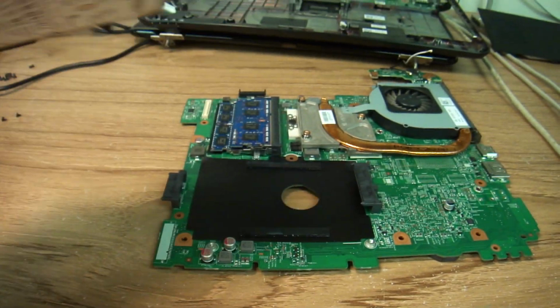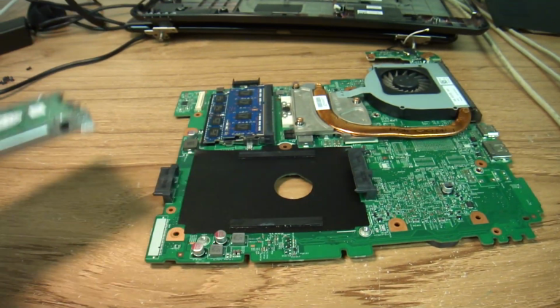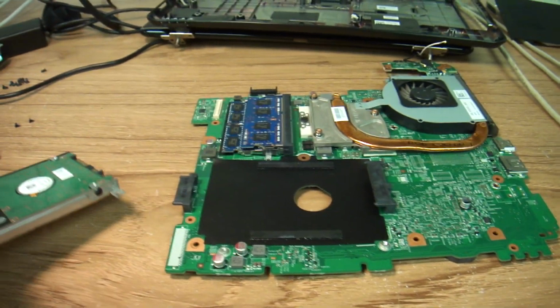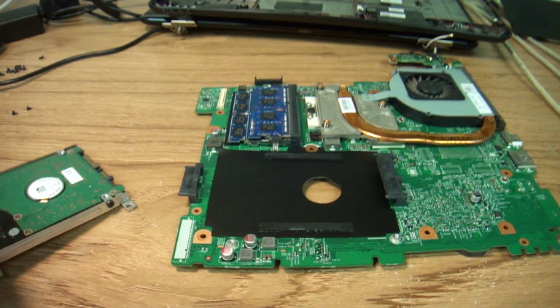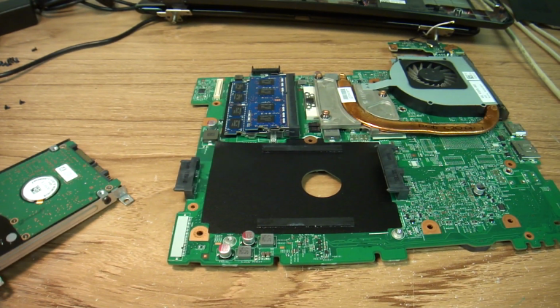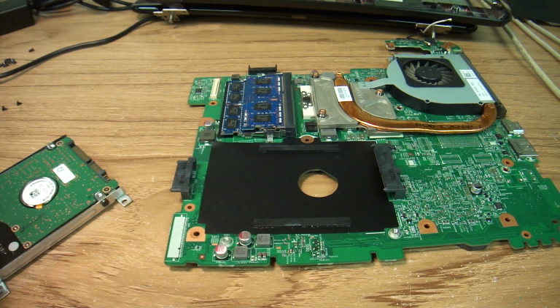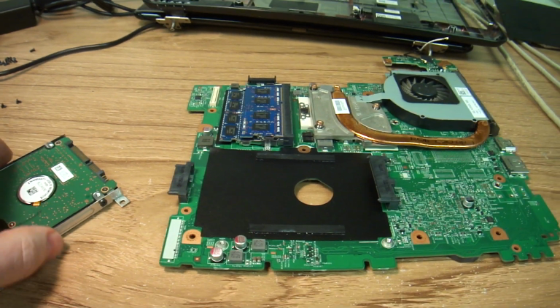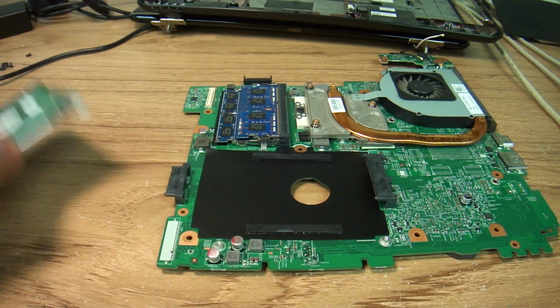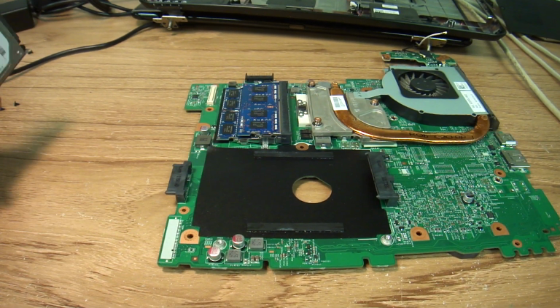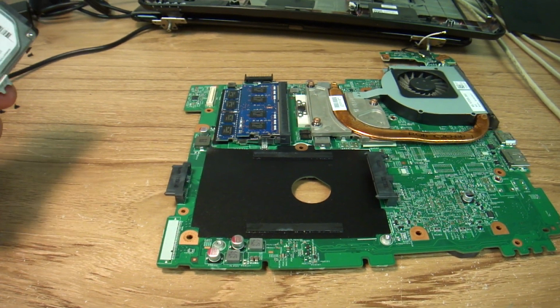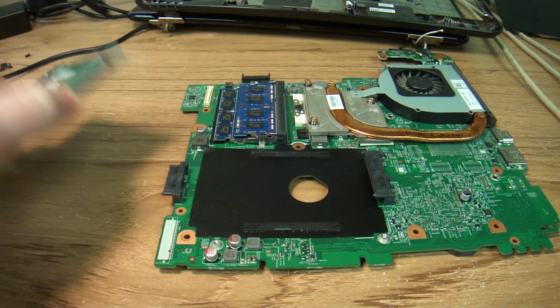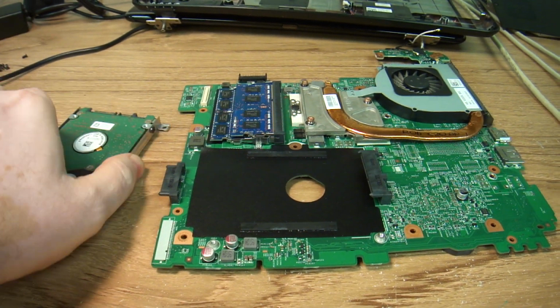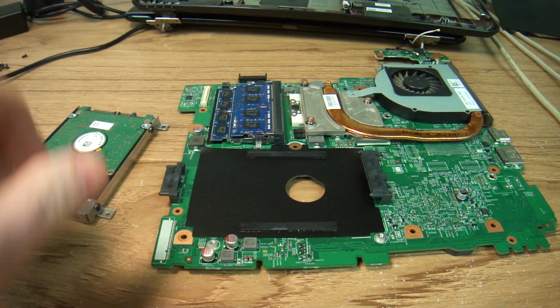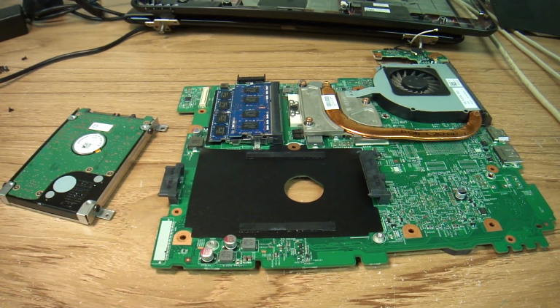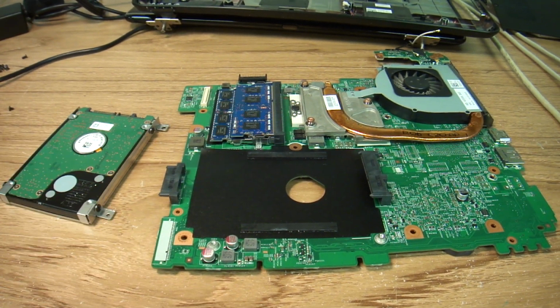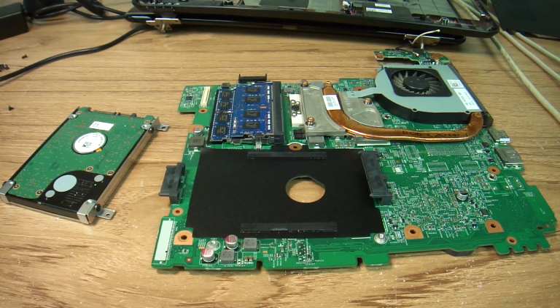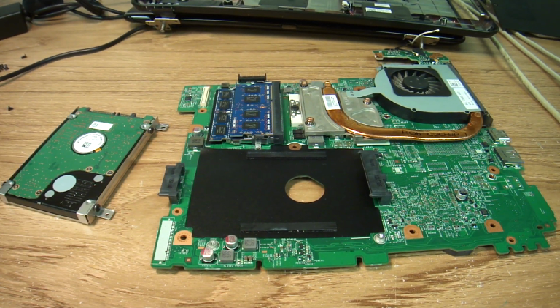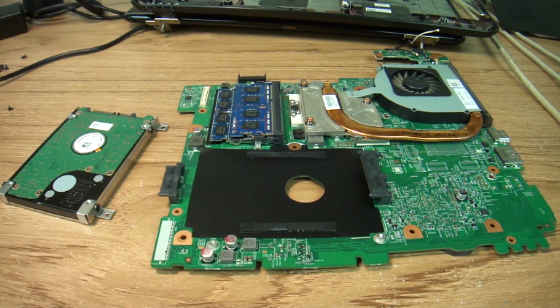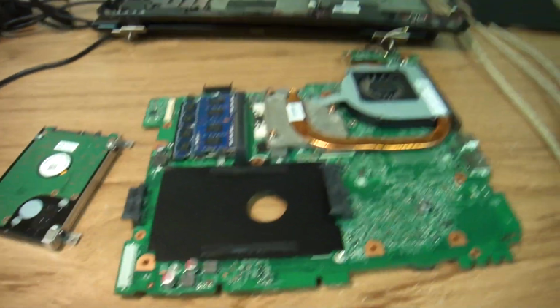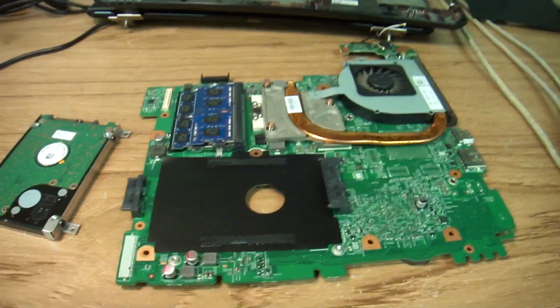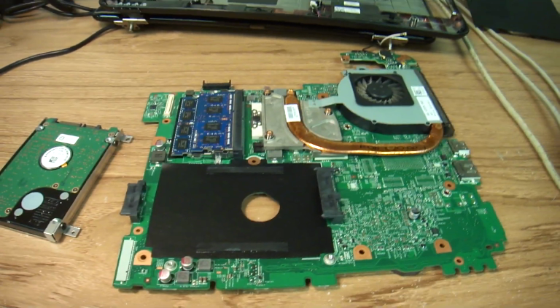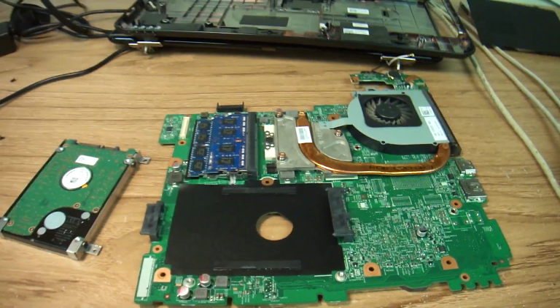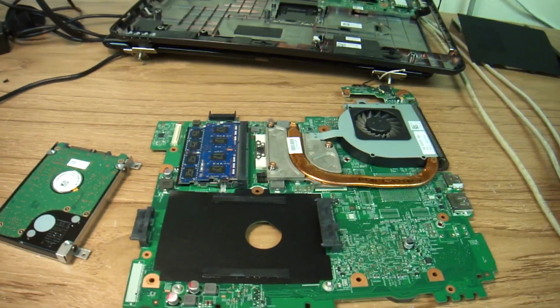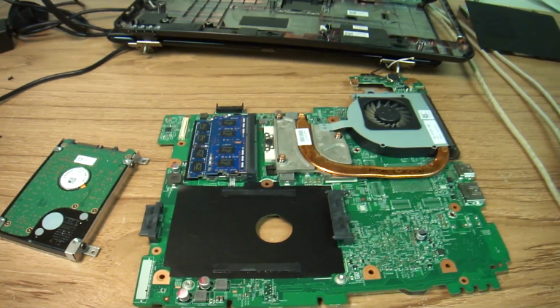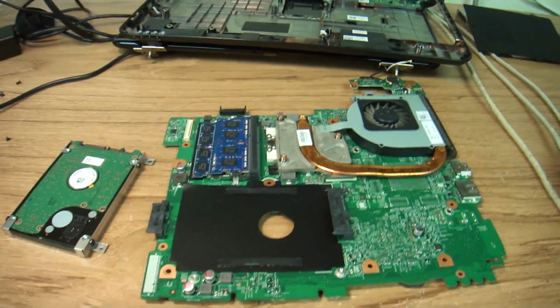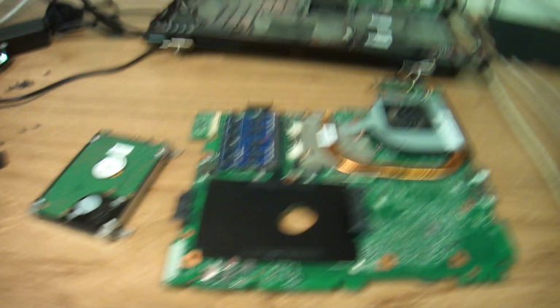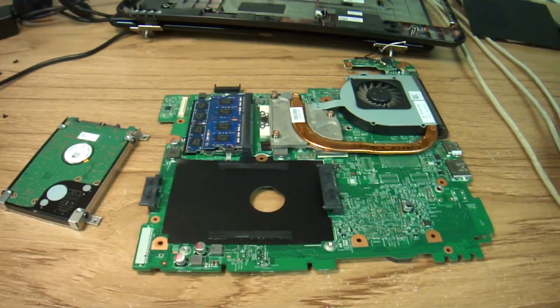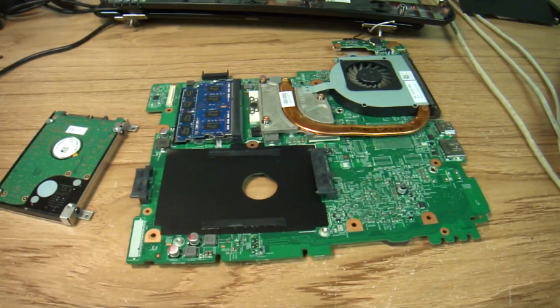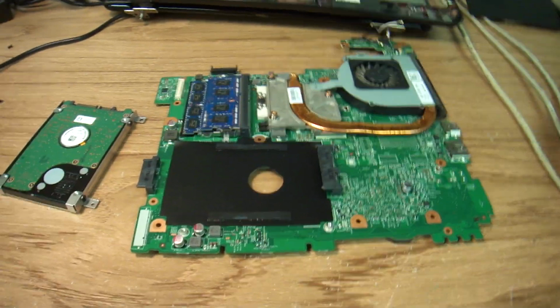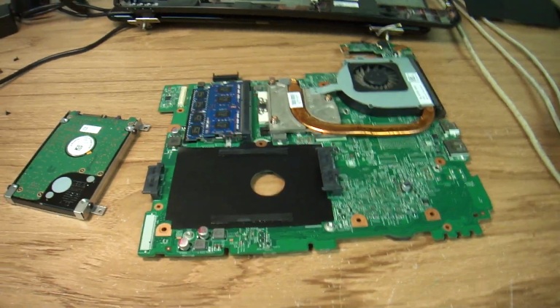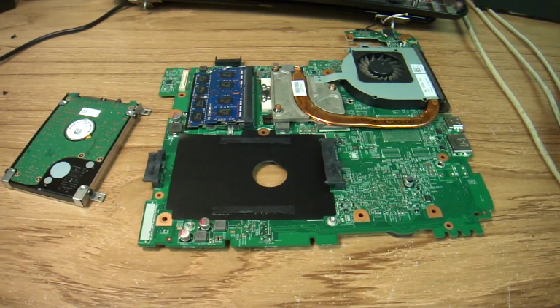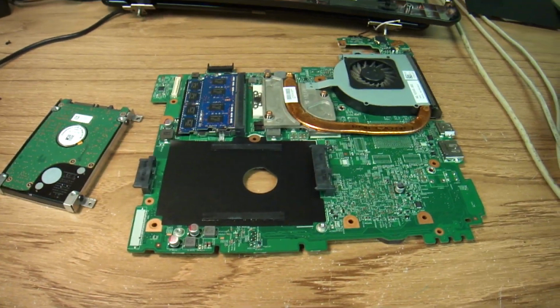Awful. Dear Dell, please don't do this. A hard drive should be a removable, replaceable, consumable component on all computers. Thank you.